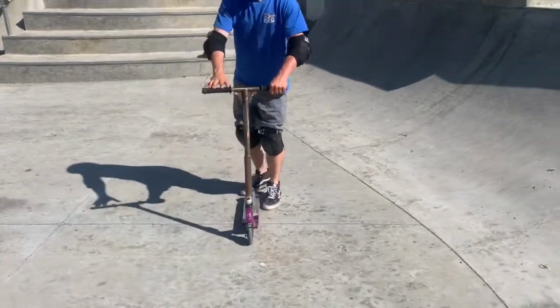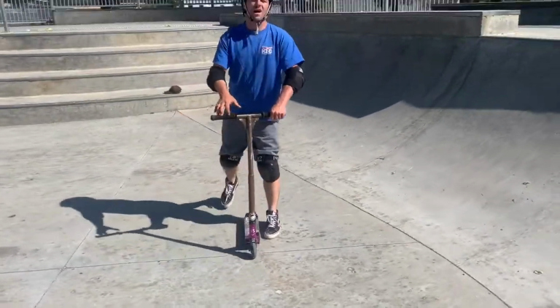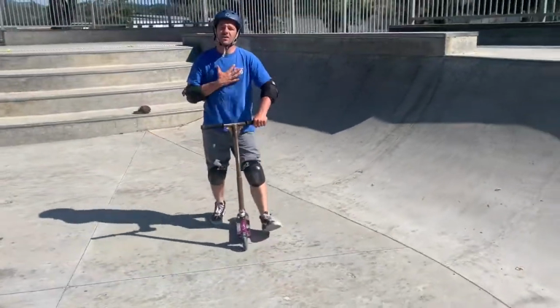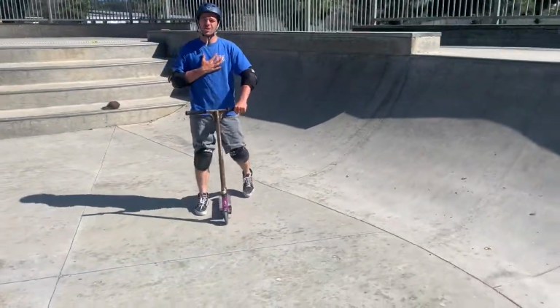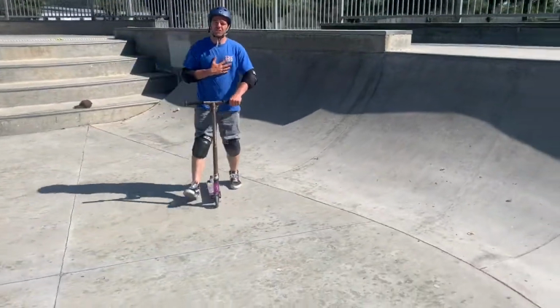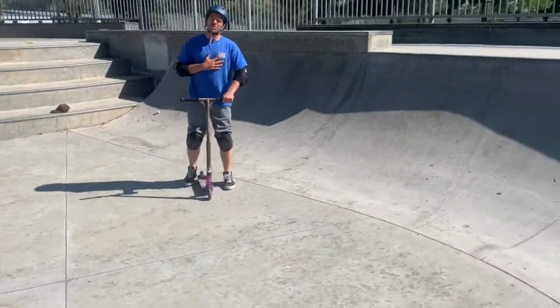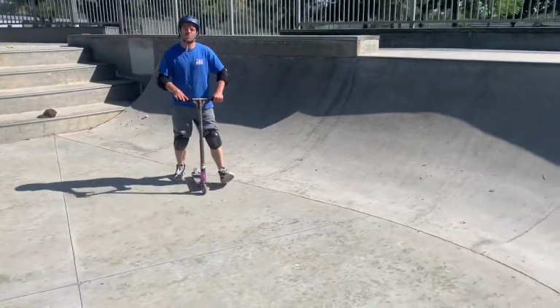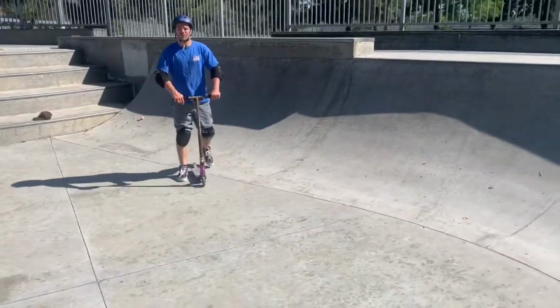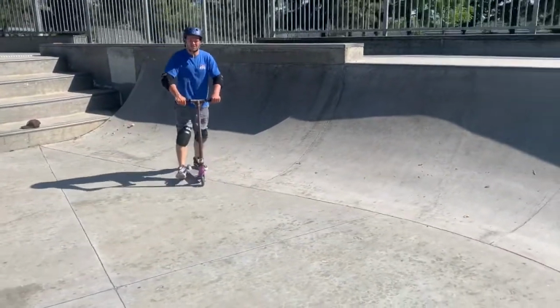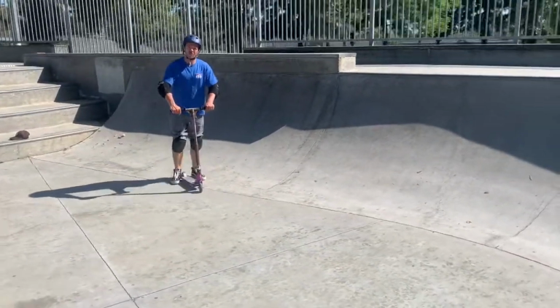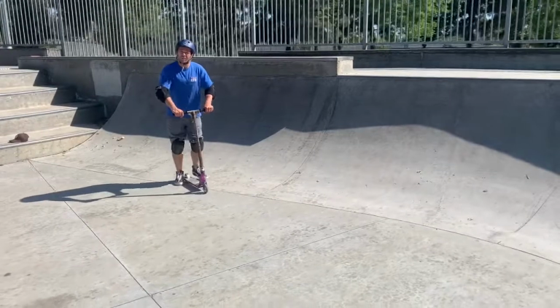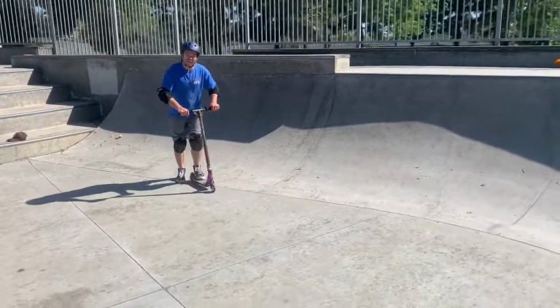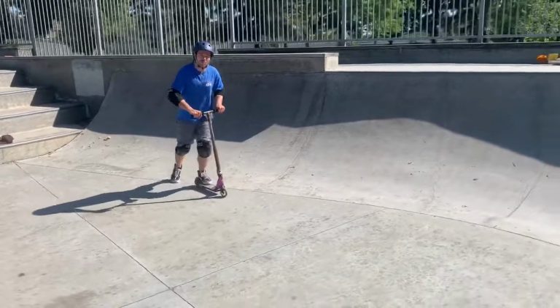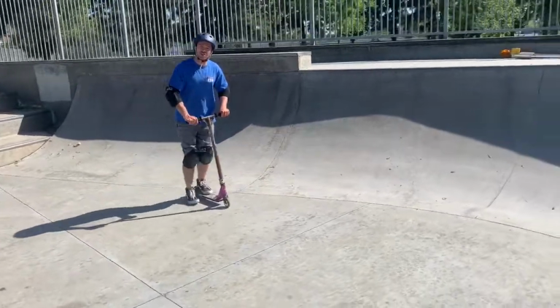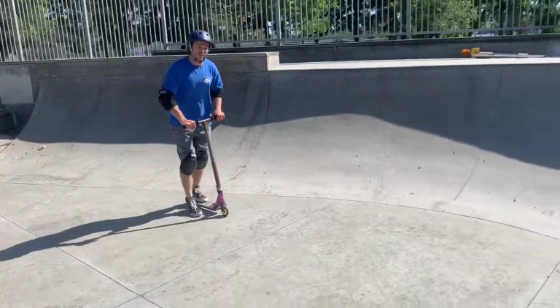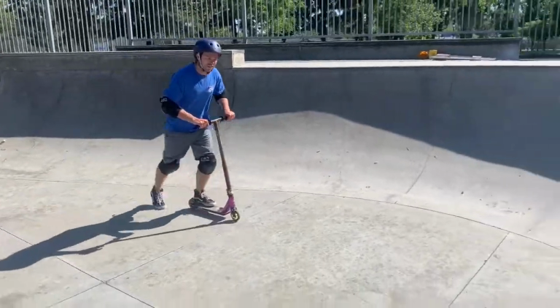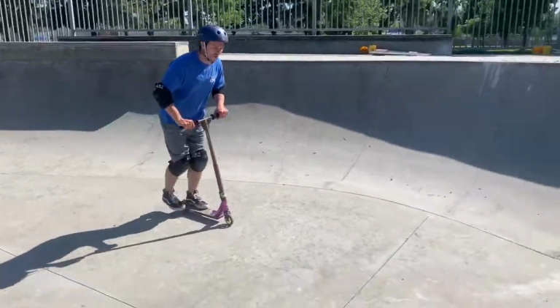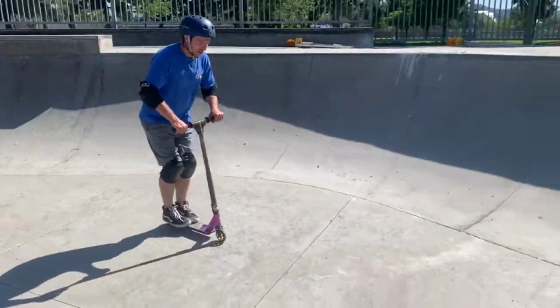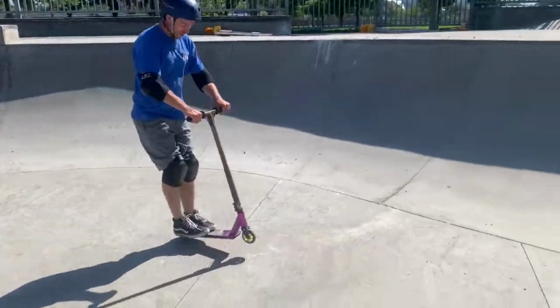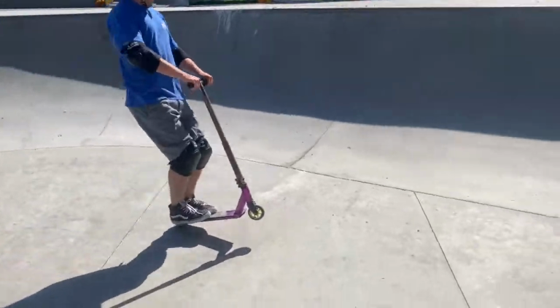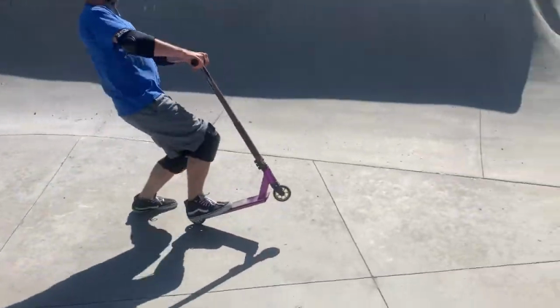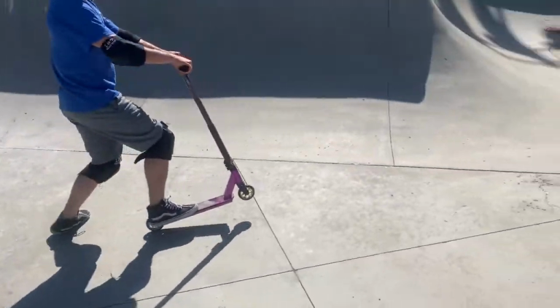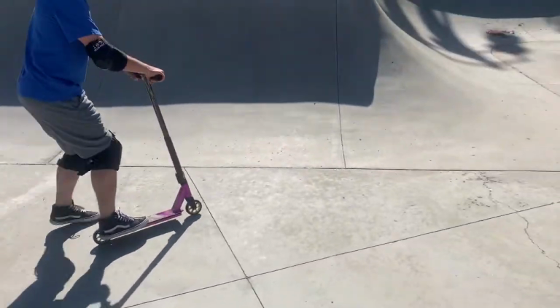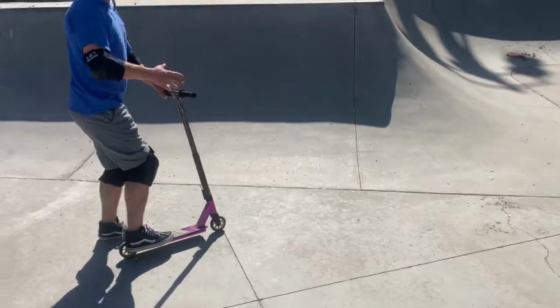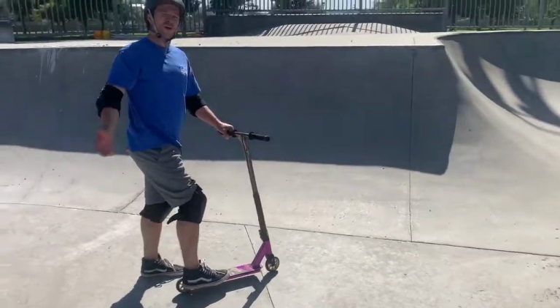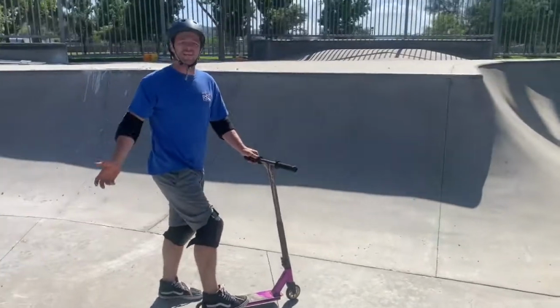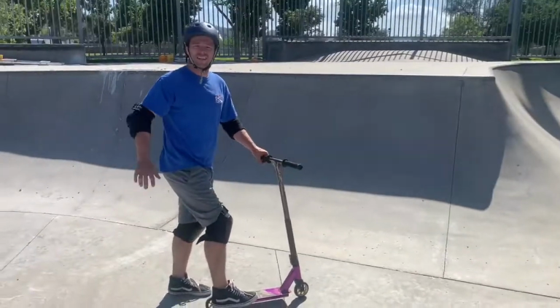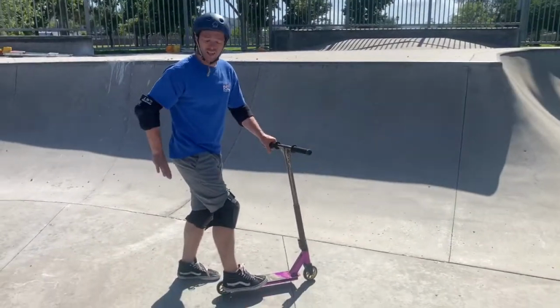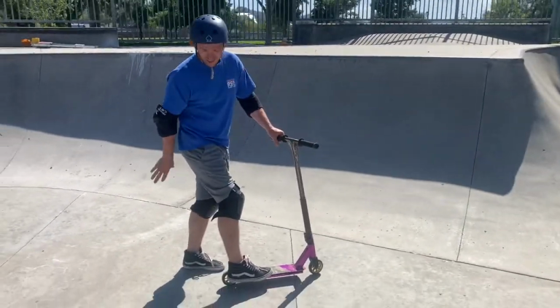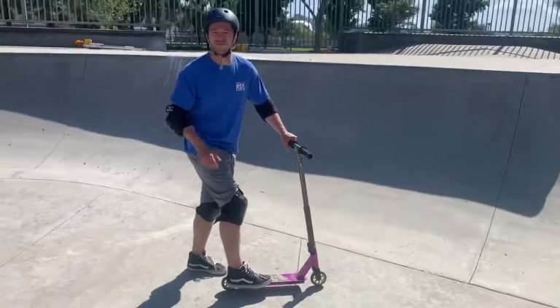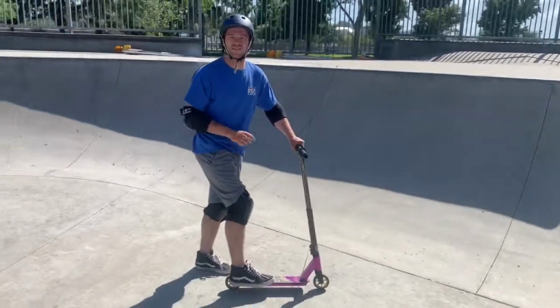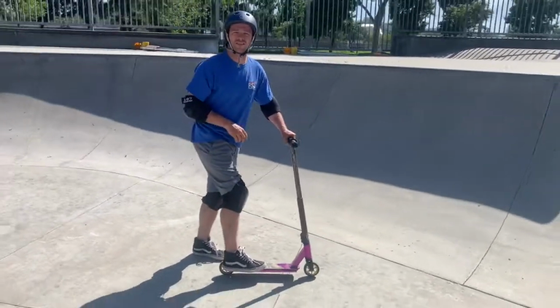So I will demonstrate first with both feet on the scooter. You want to give two pushes, but start out slow and try to lift that front end up. And if you start to fall back like I did, you could take that foot off to save you.